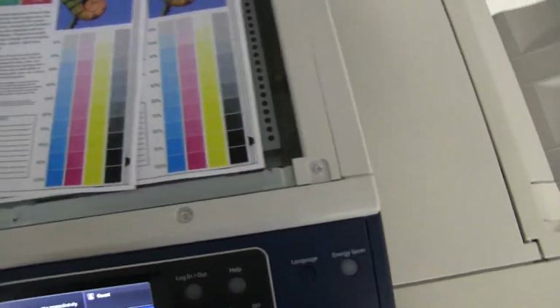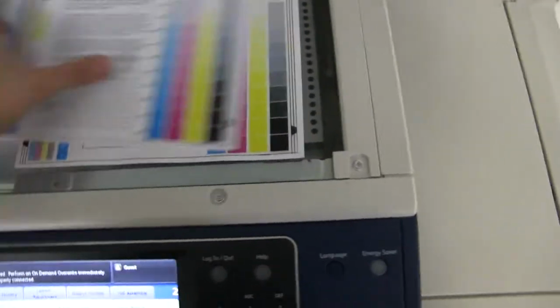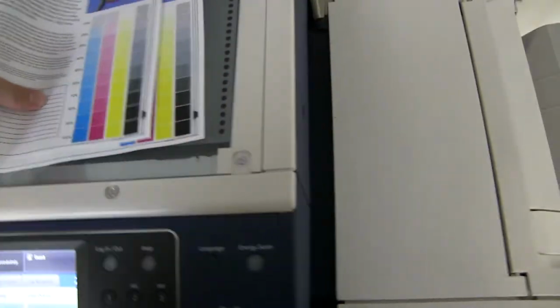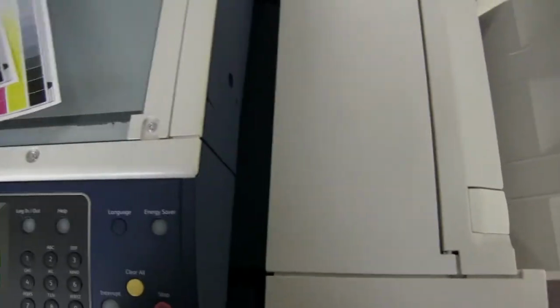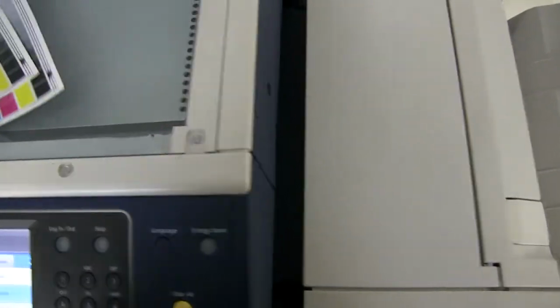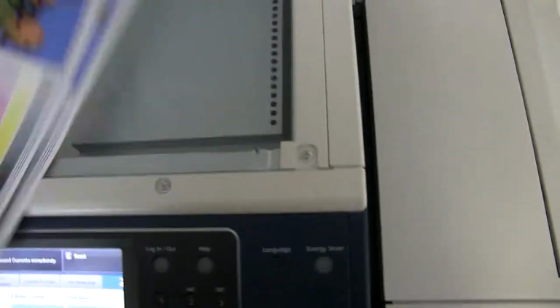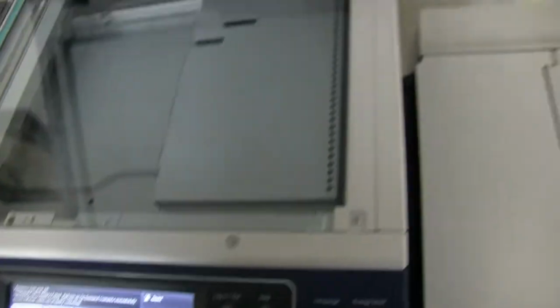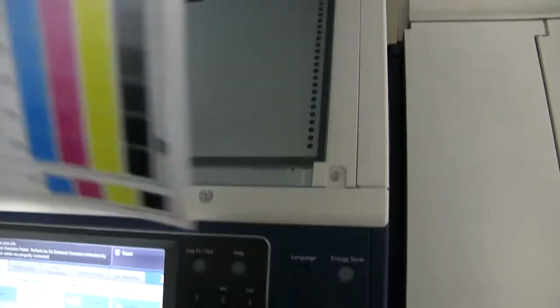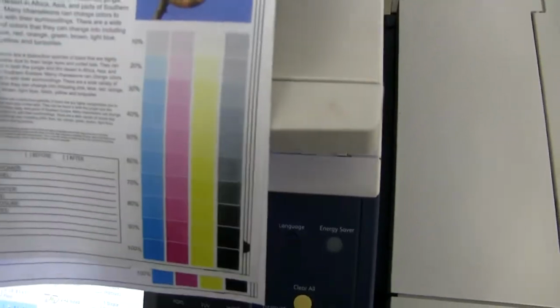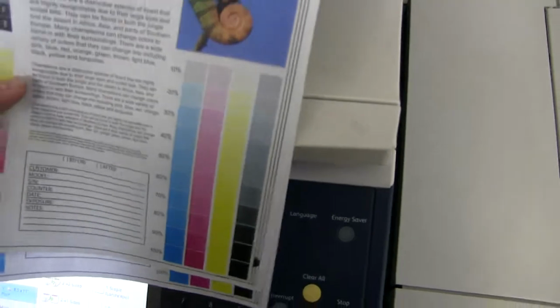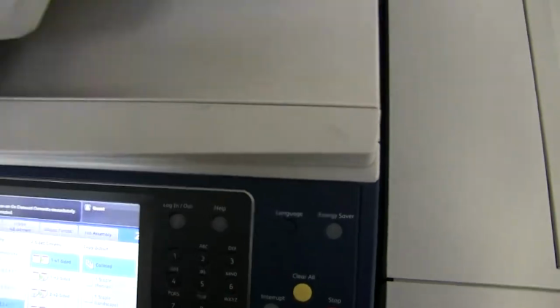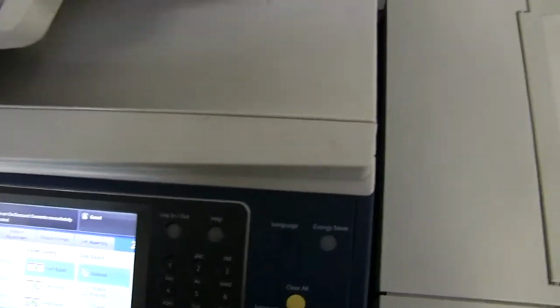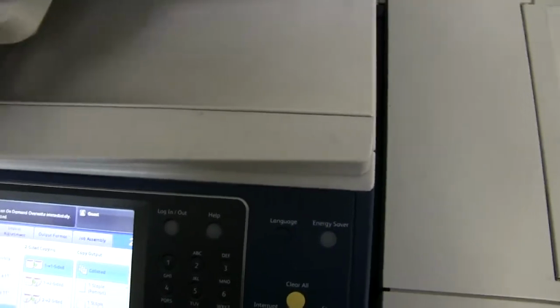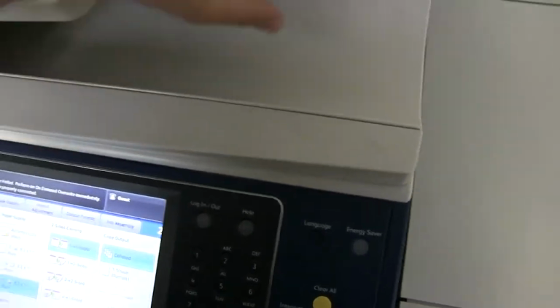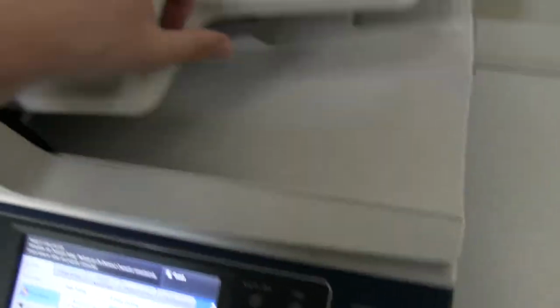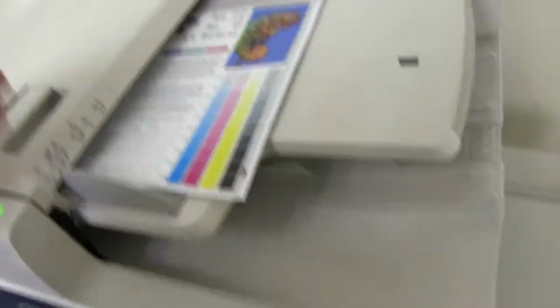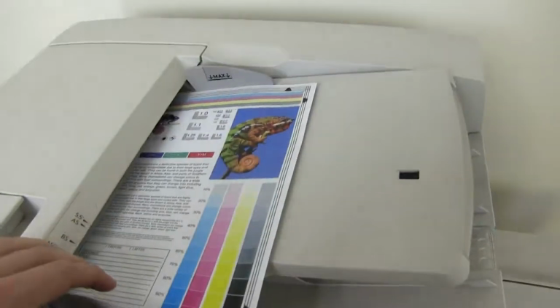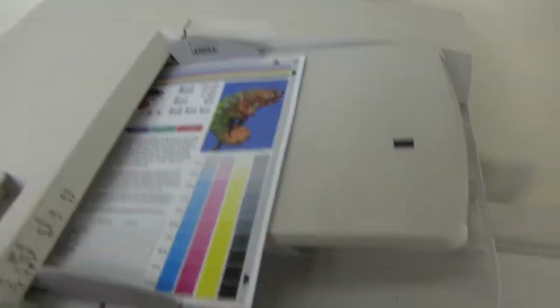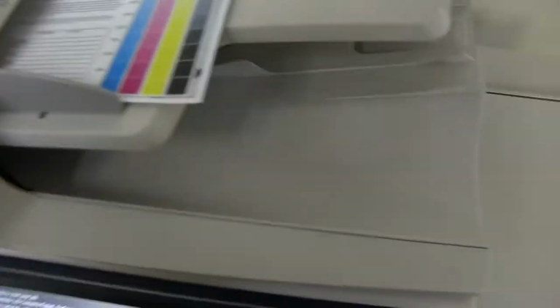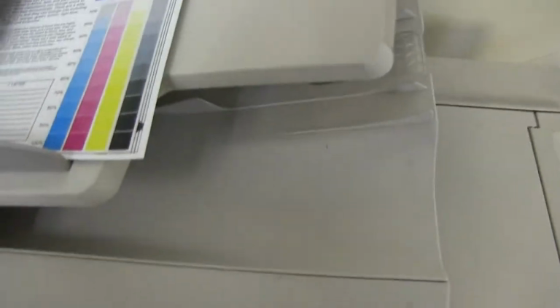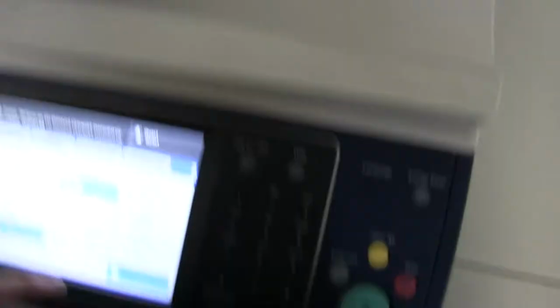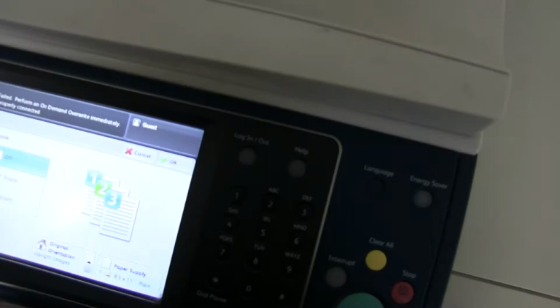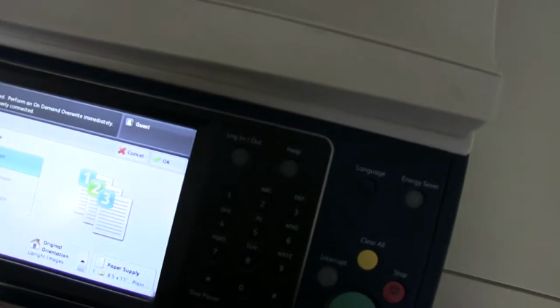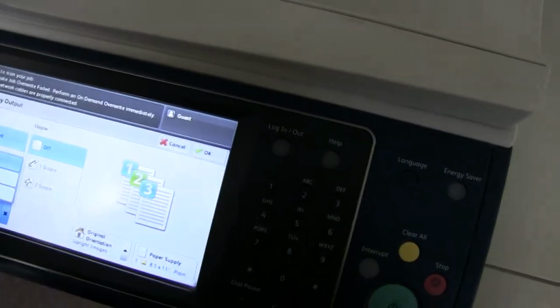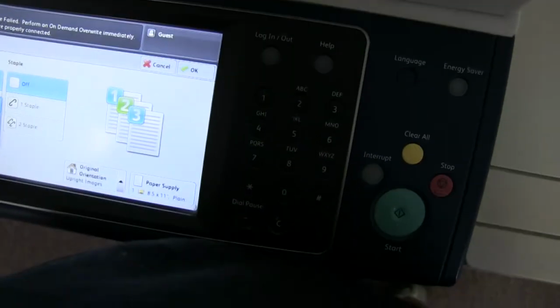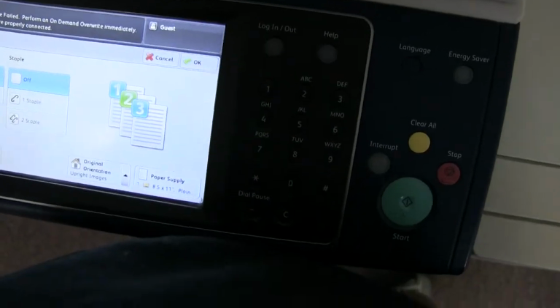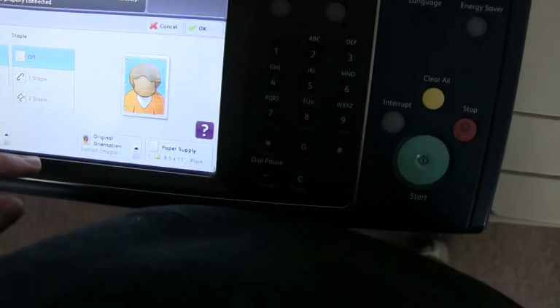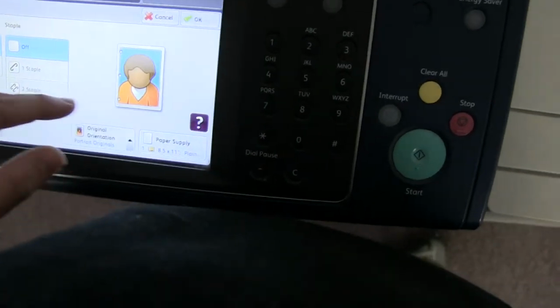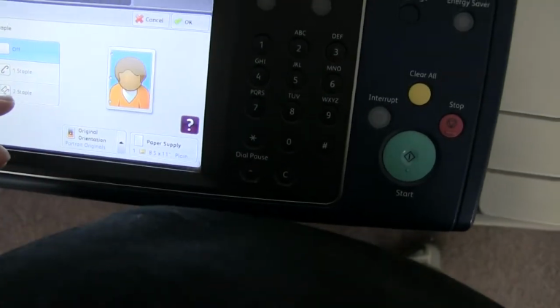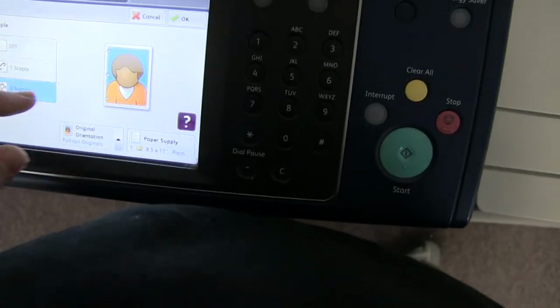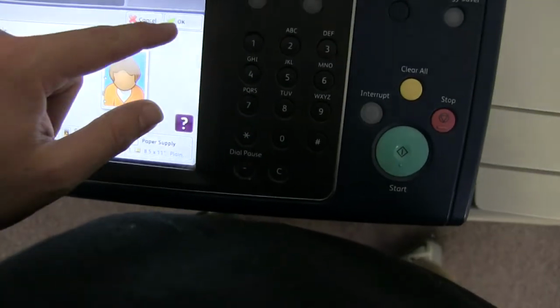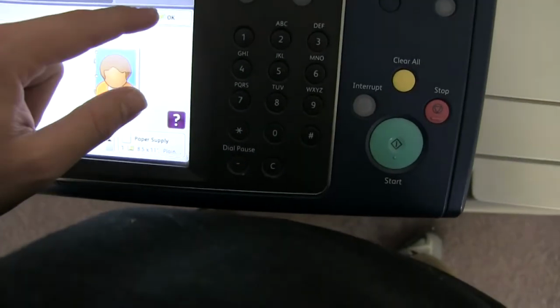Now we will go ahead and test out the document feeder as well as the stapling and hole punching features on our finisher. We'll place our test copies in the feeder face up, and set the machine to do a three hole punch as well as a double staple.